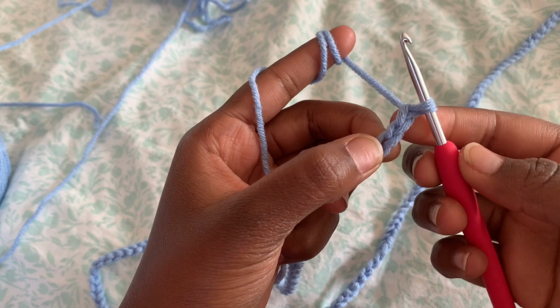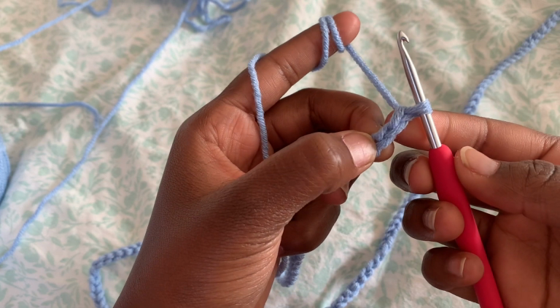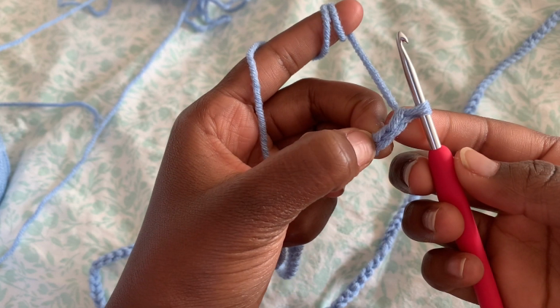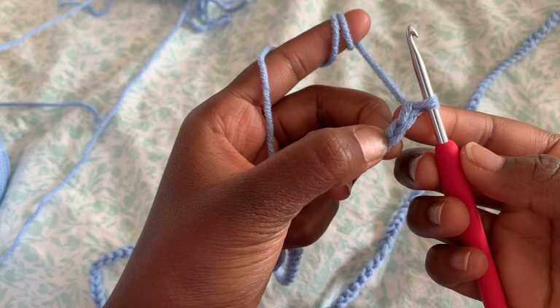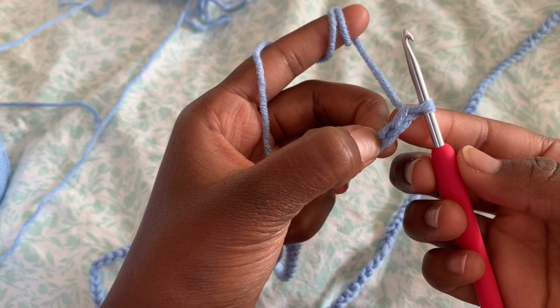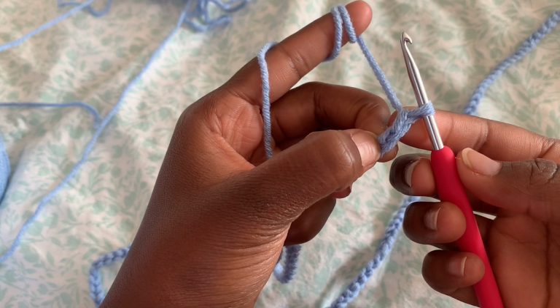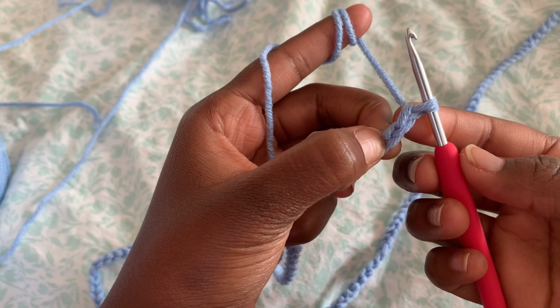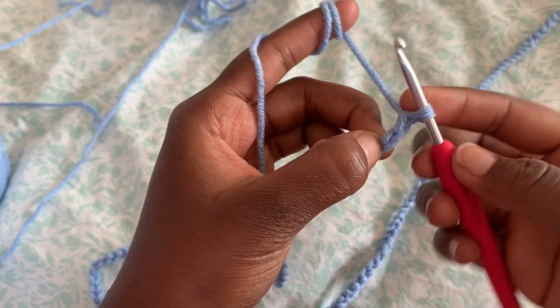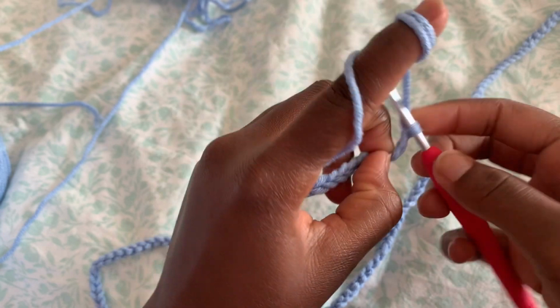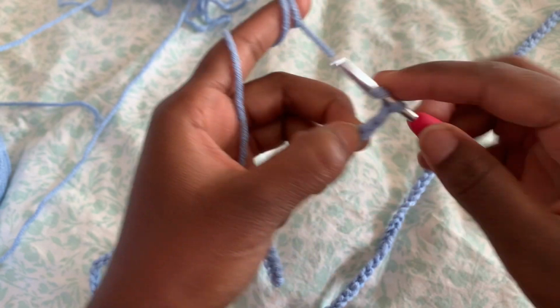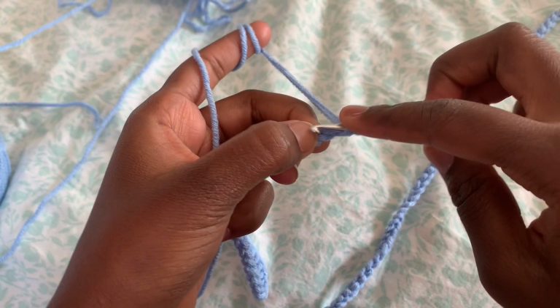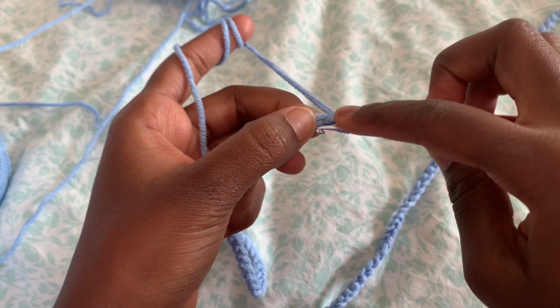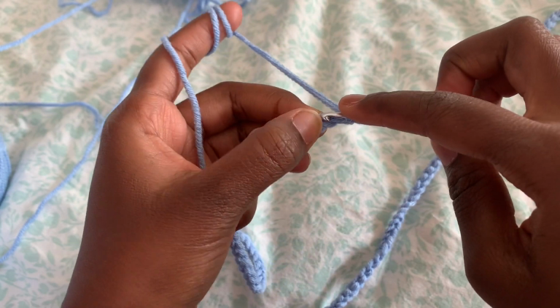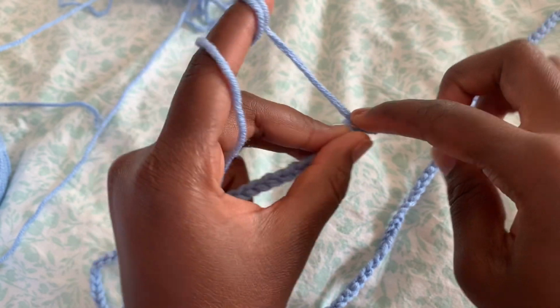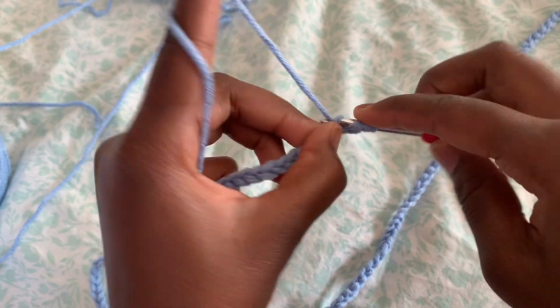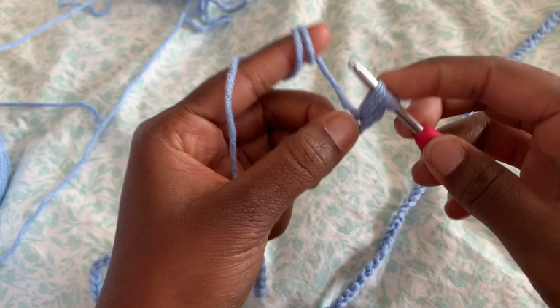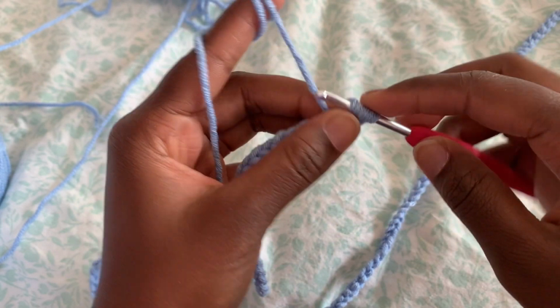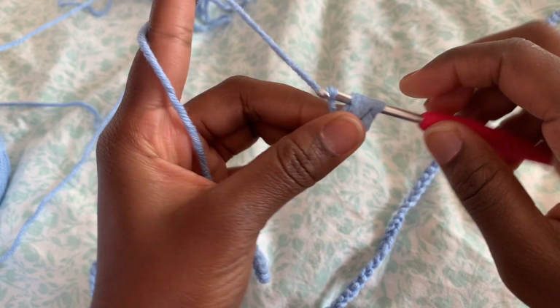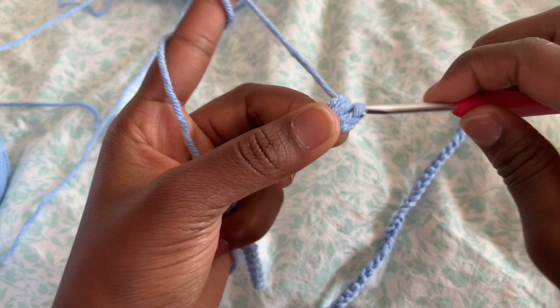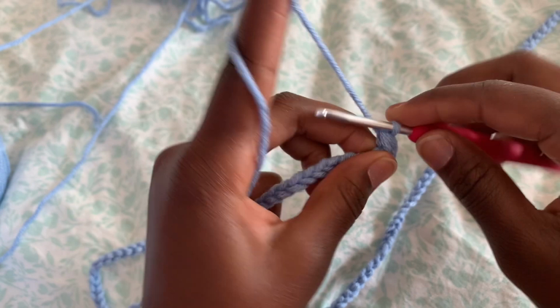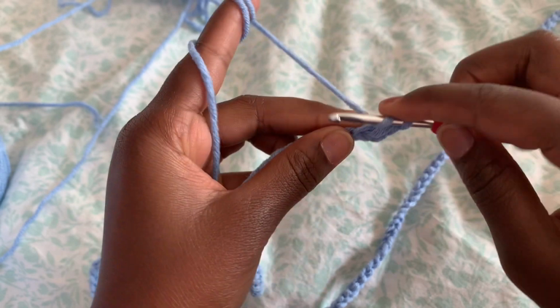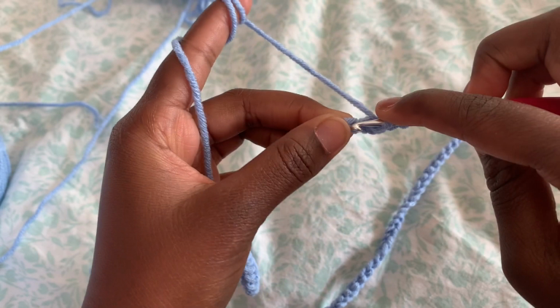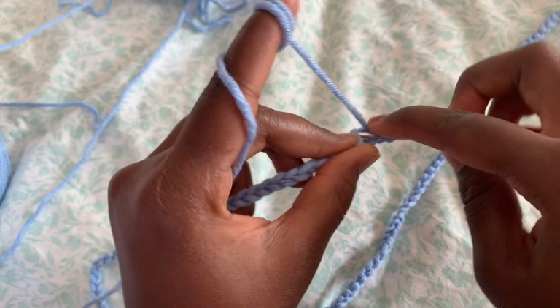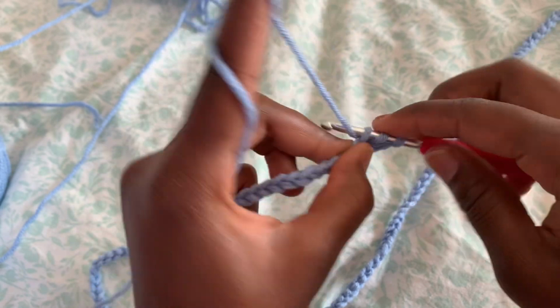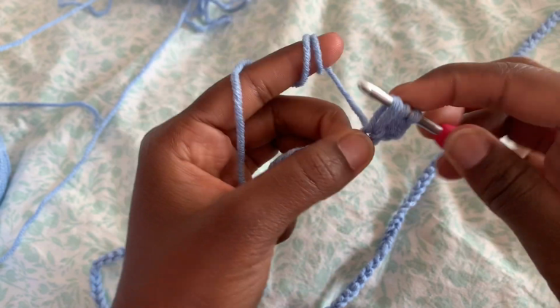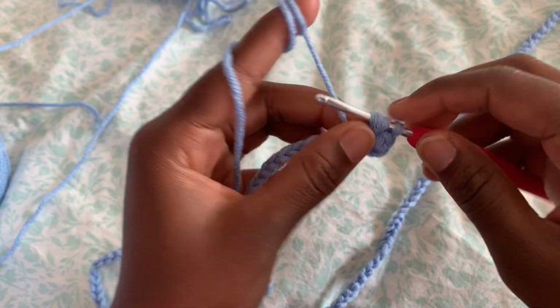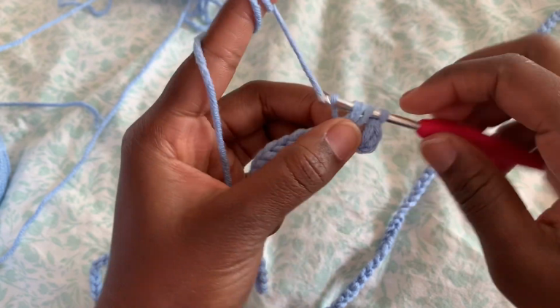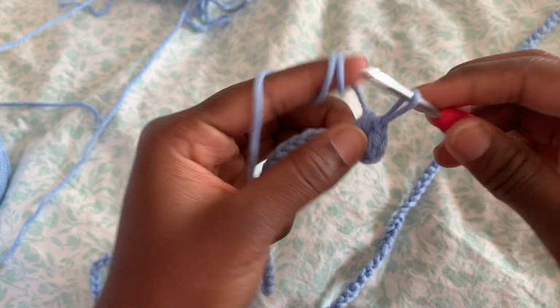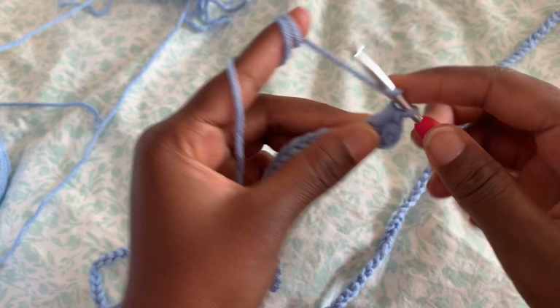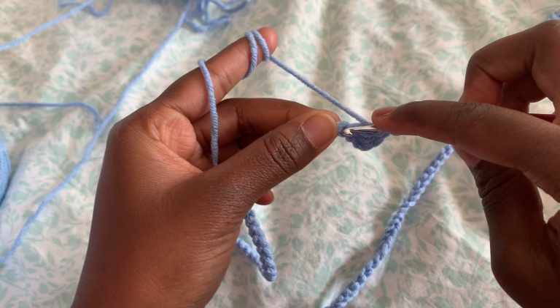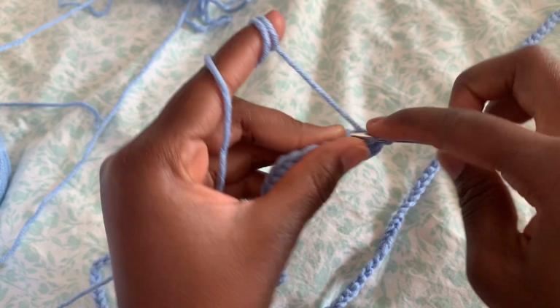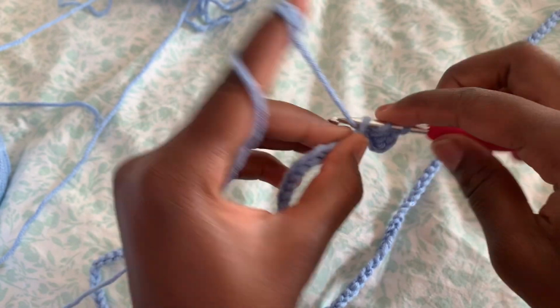Into the third chain here, we're going to do half double crochet and continue to do half double crochet in each stitch all the way to the end.